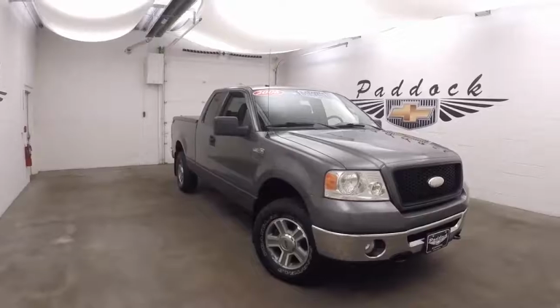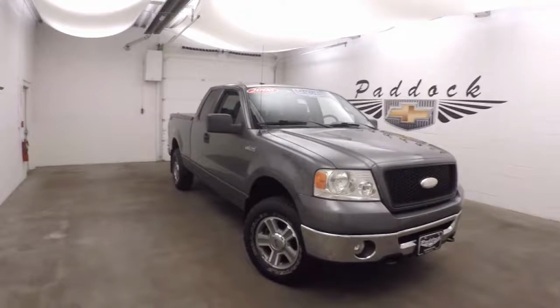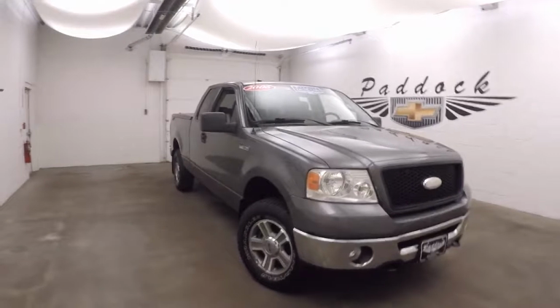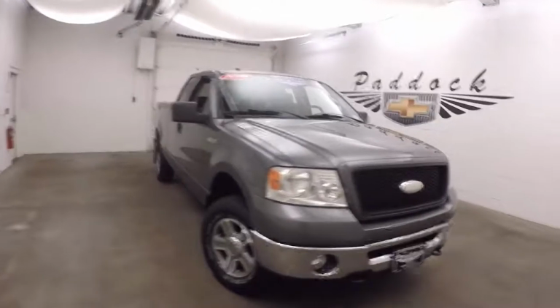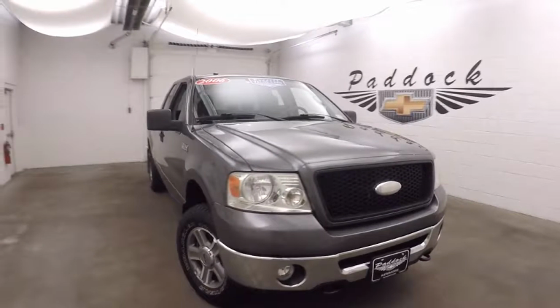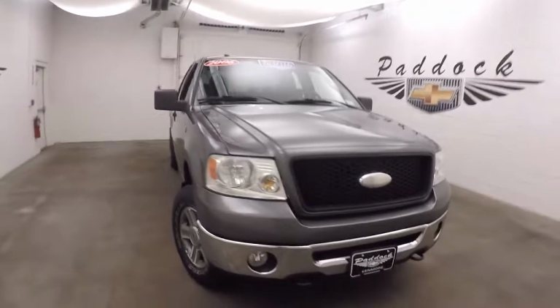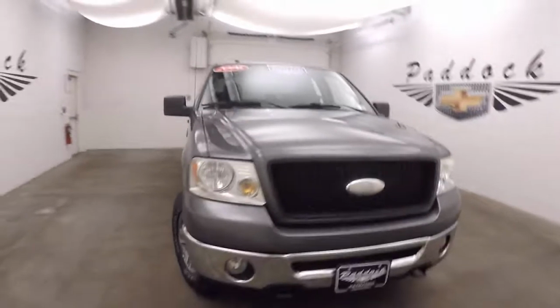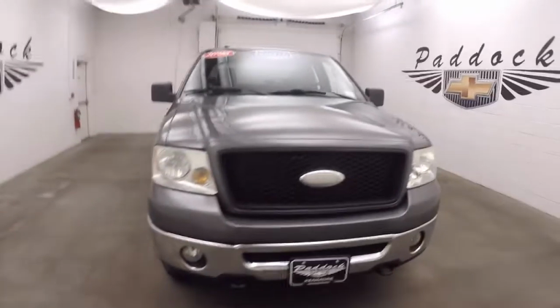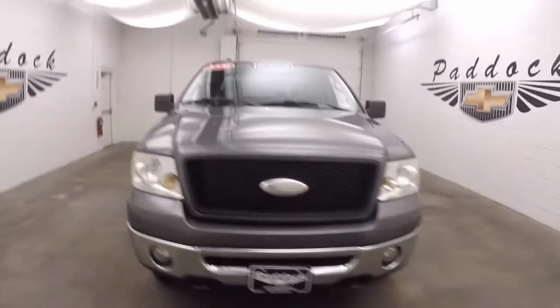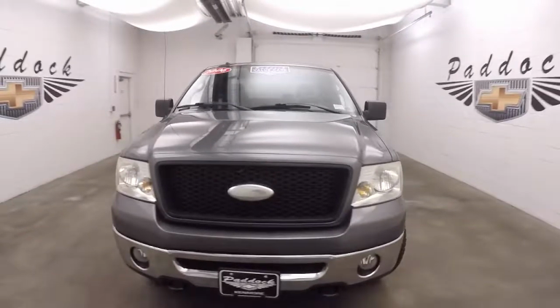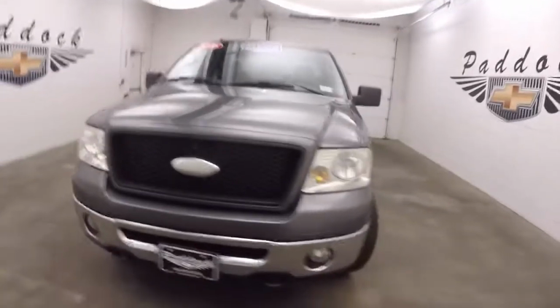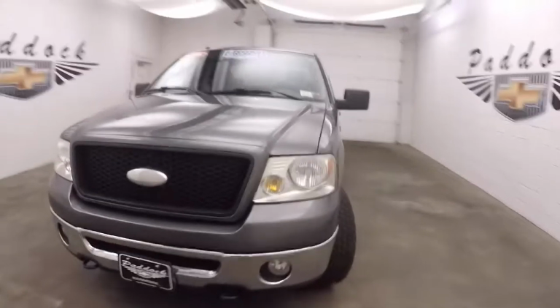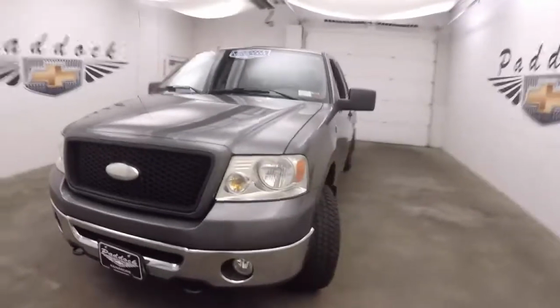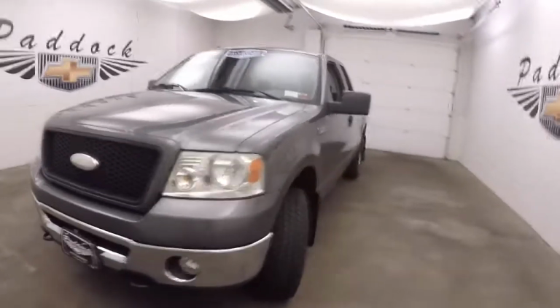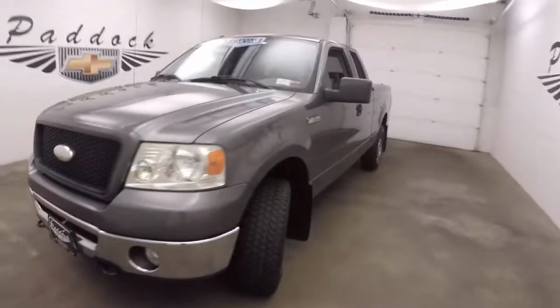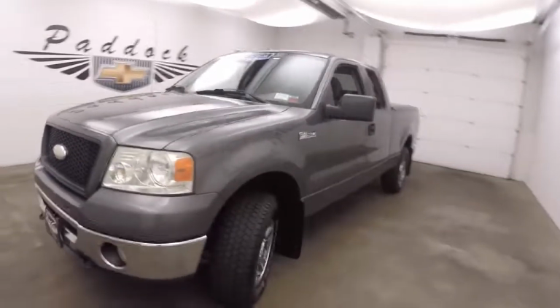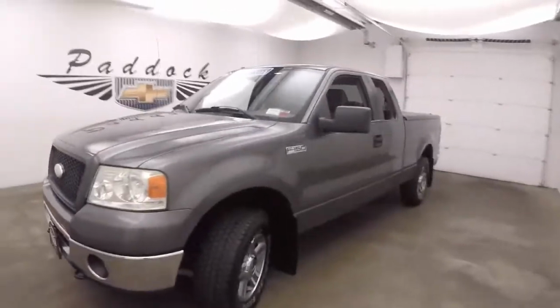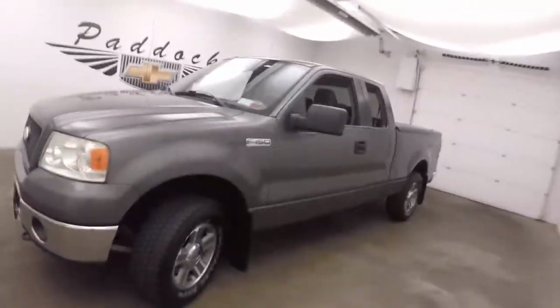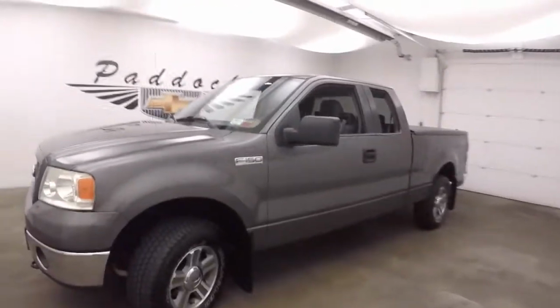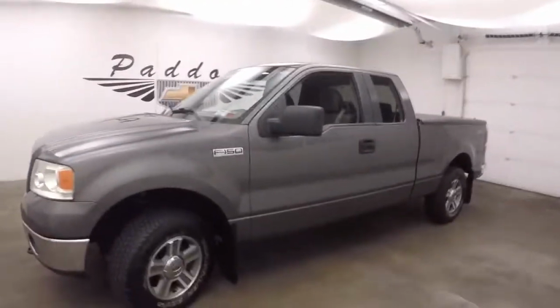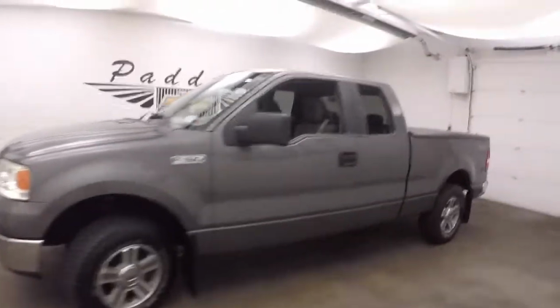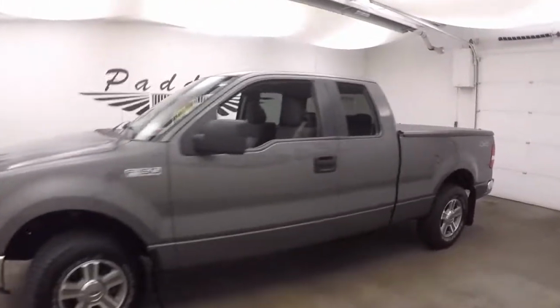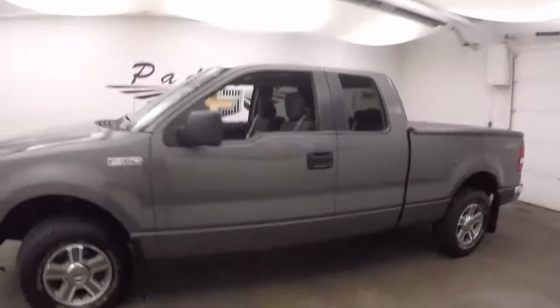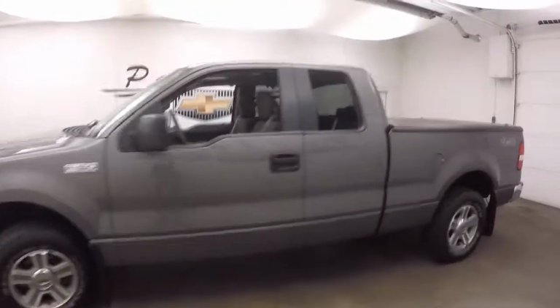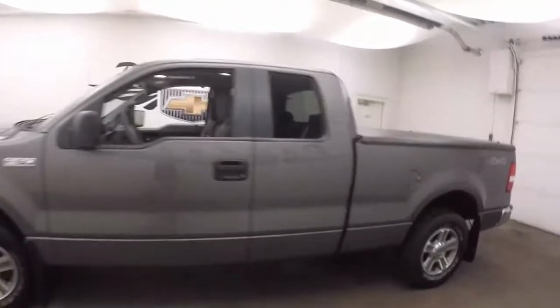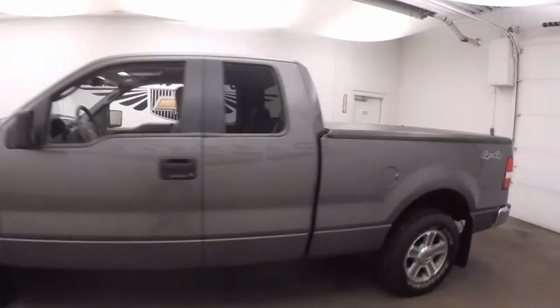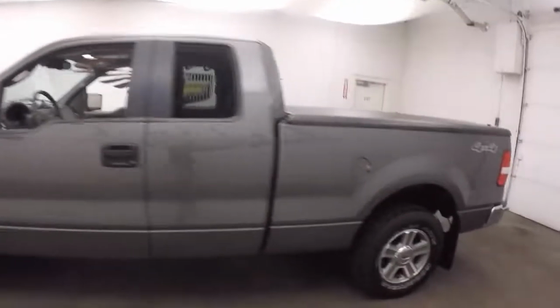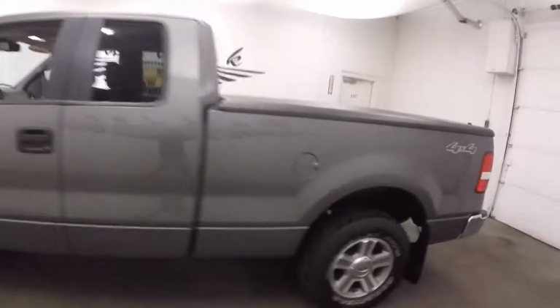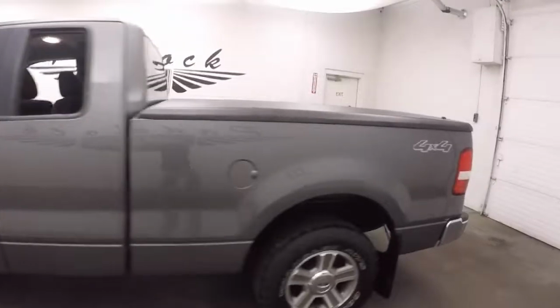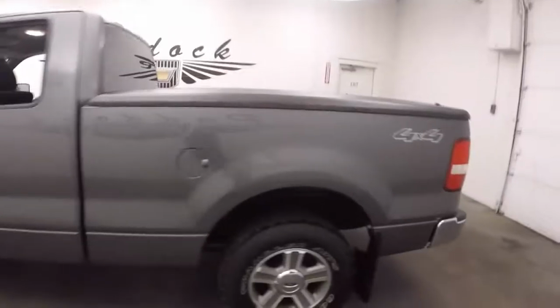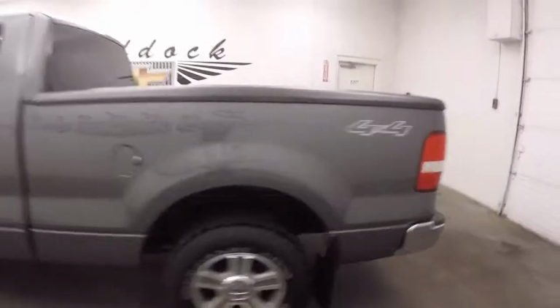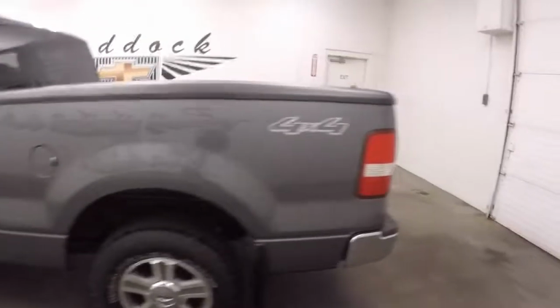It's a 2006 Ford F-150 — very nice gray metallic color. This is the XLT 4x4.